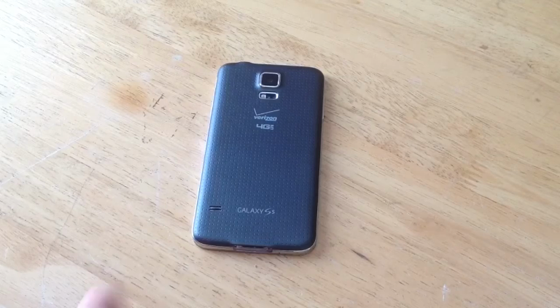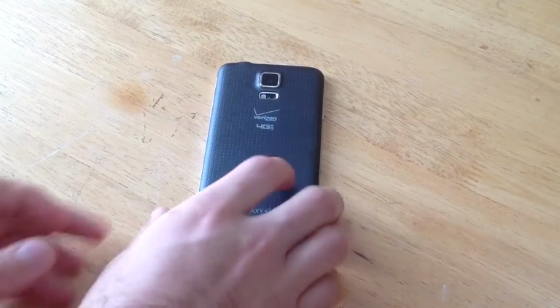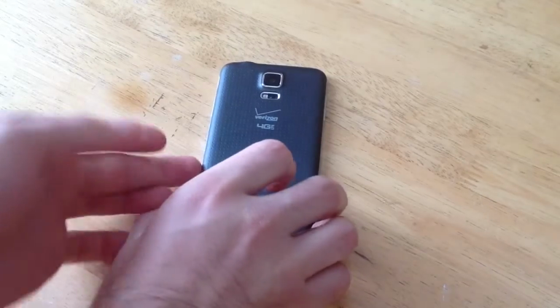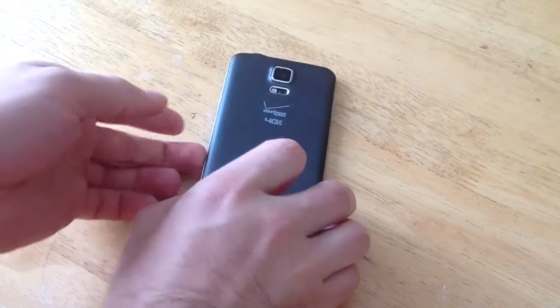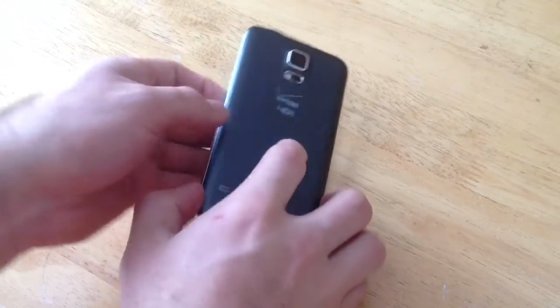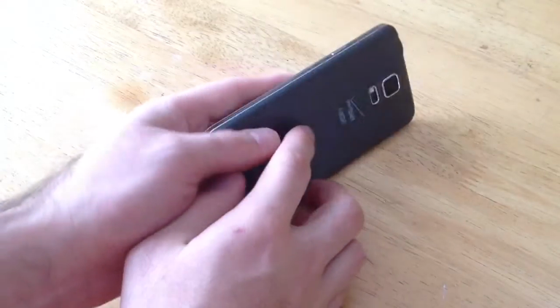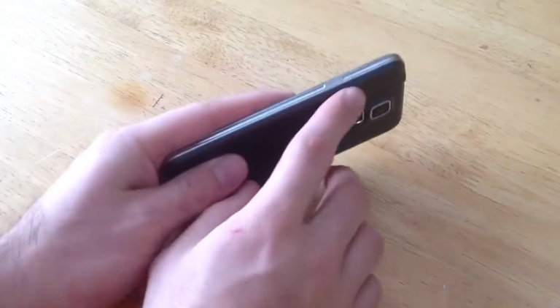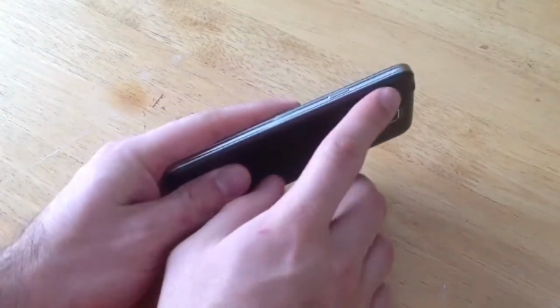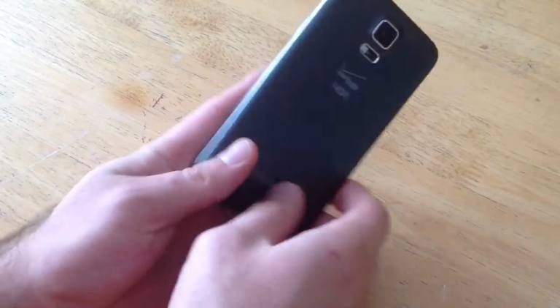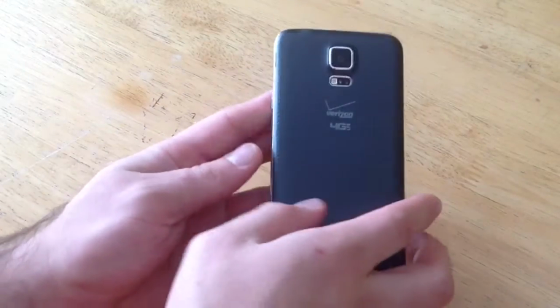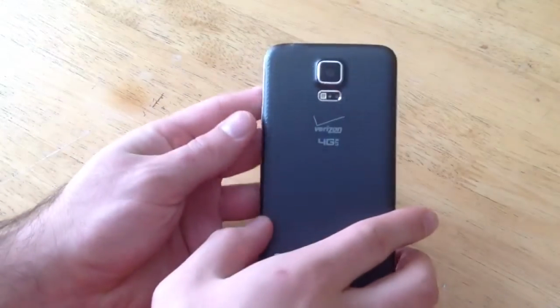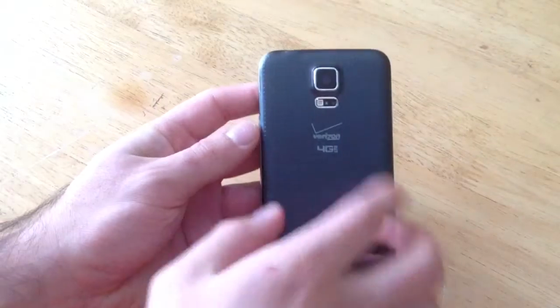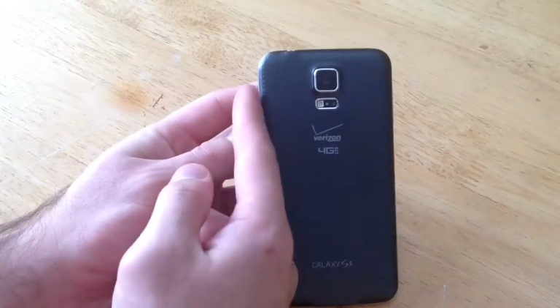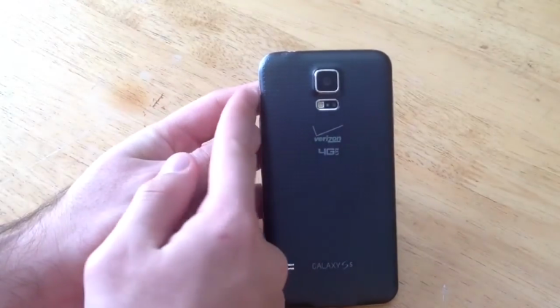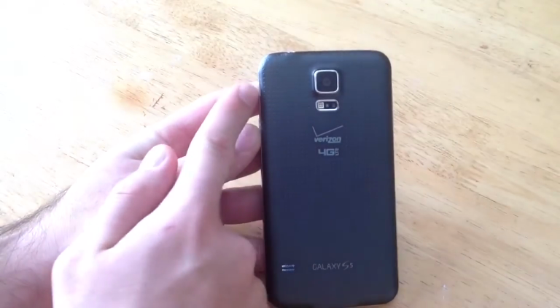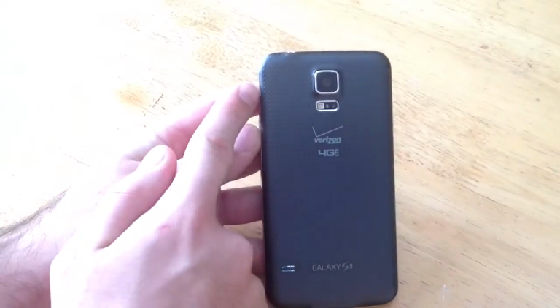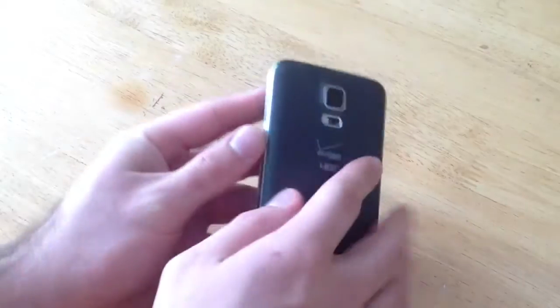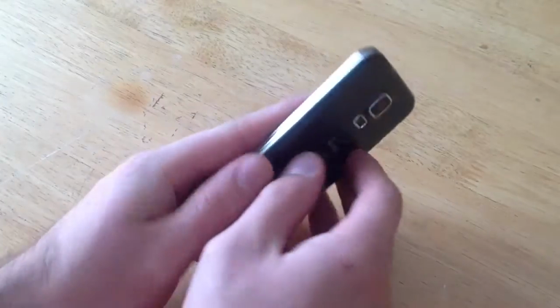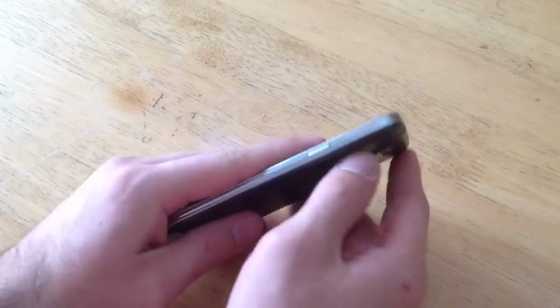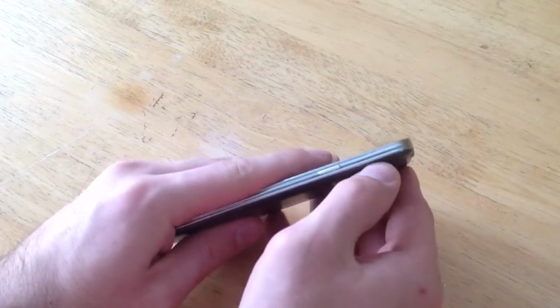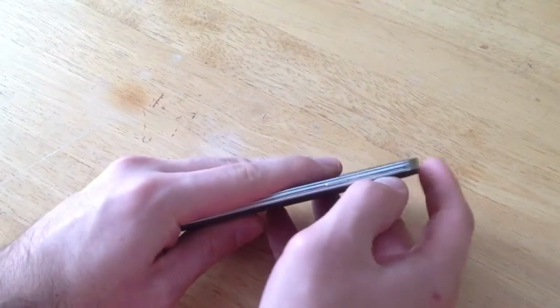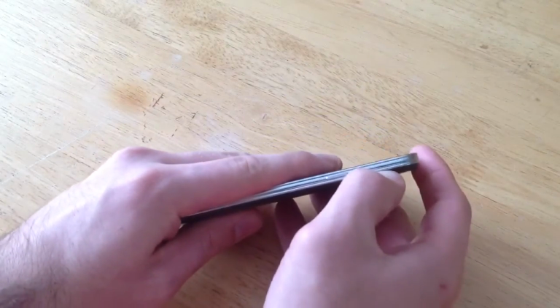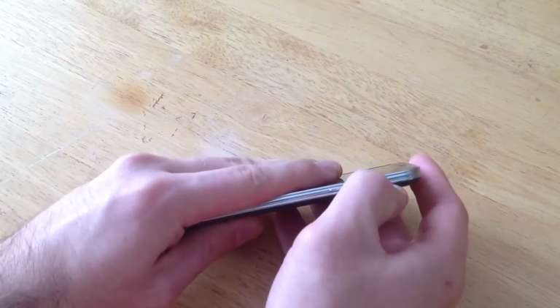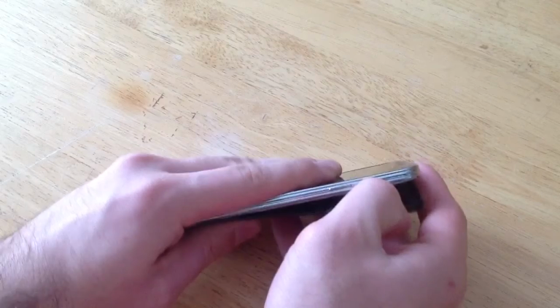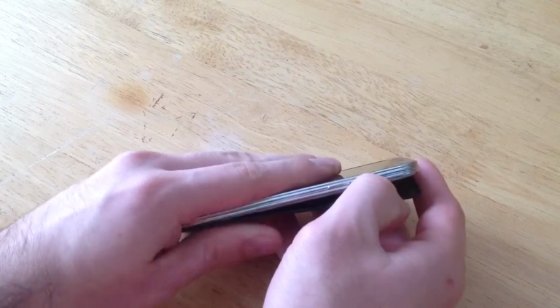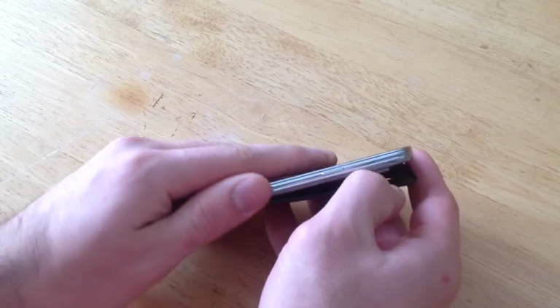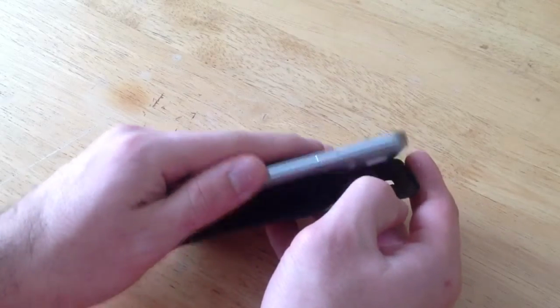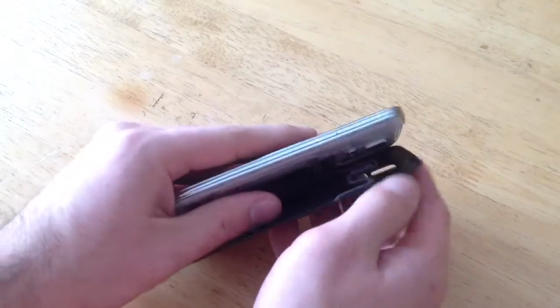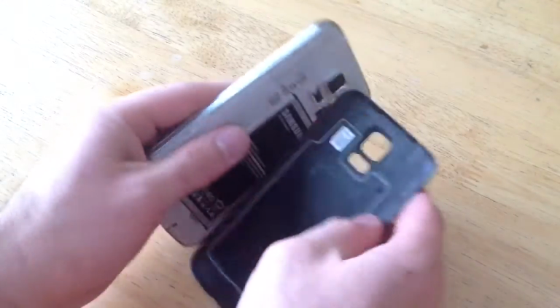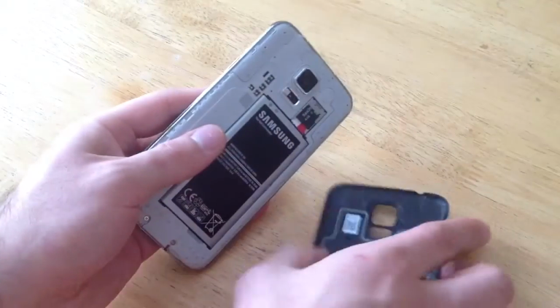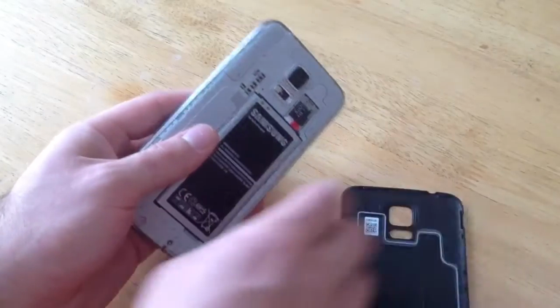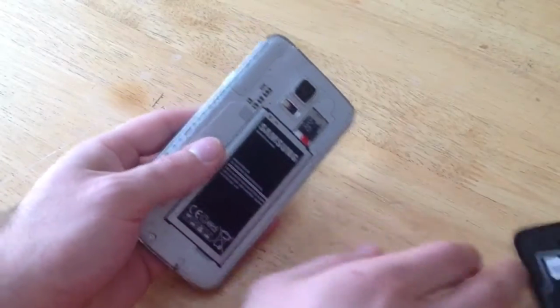Just to start off with here, look for the little indented part. It is on the top left part of your phone. There's a little indent there to stick something sharp. I just use my fingernail, stick it in there and pry the back of the phone off.